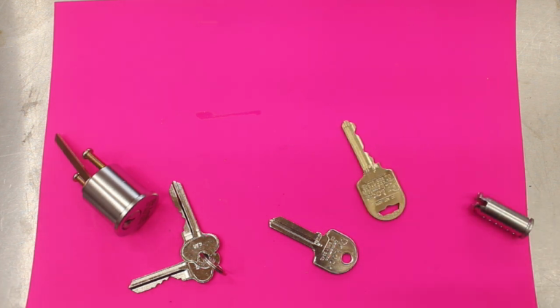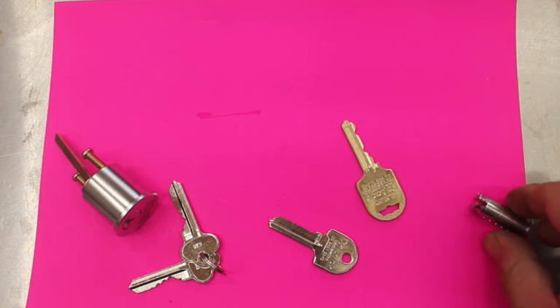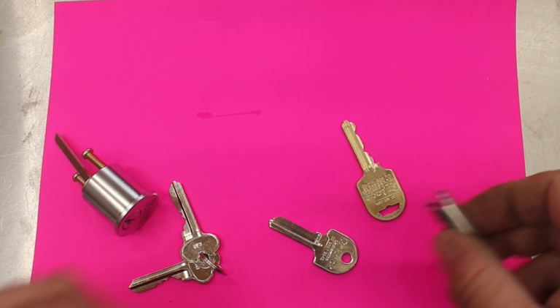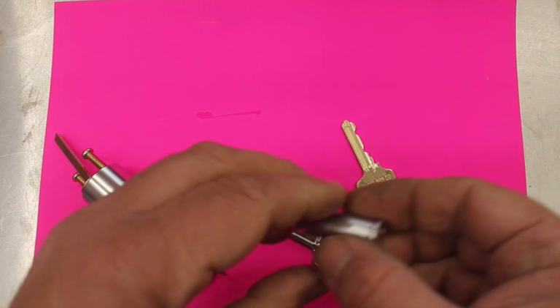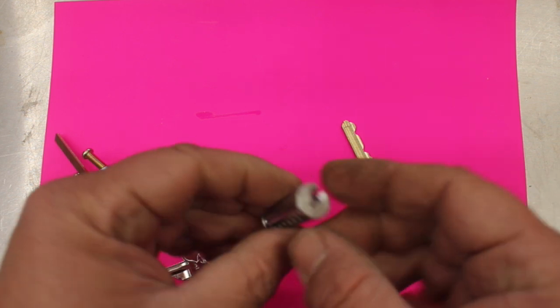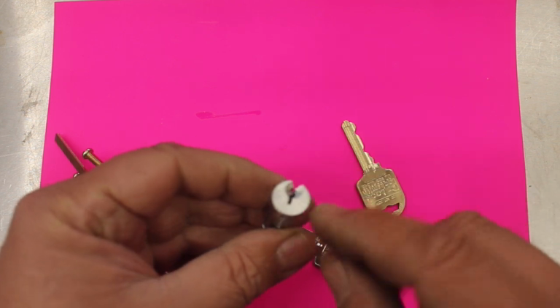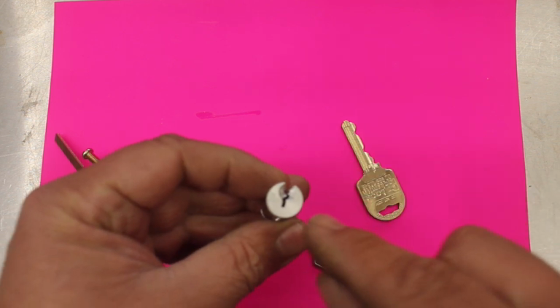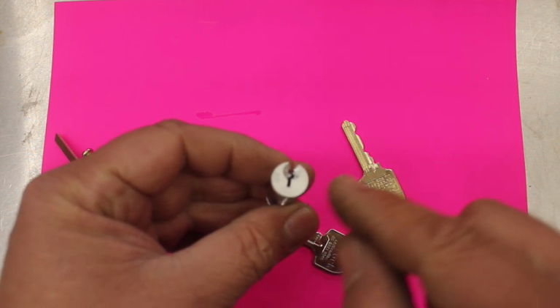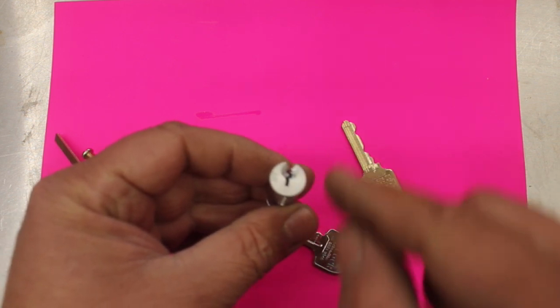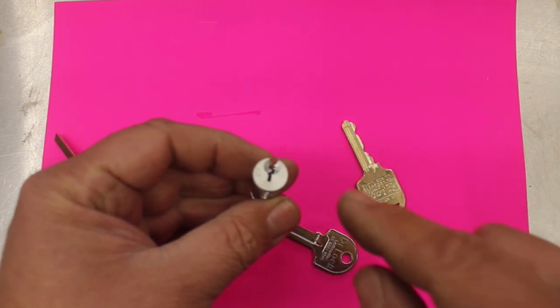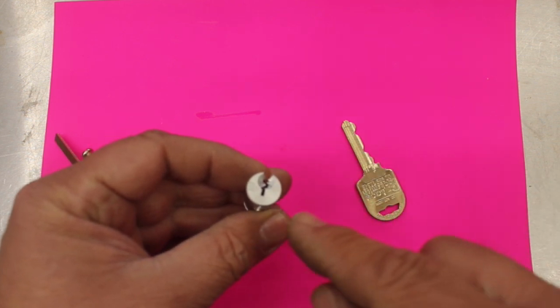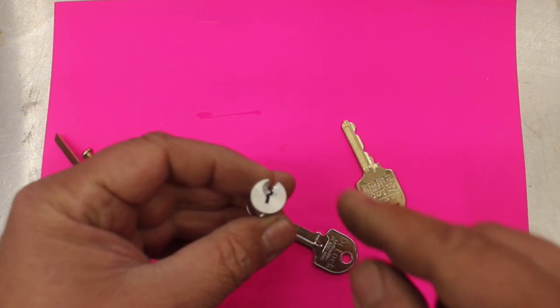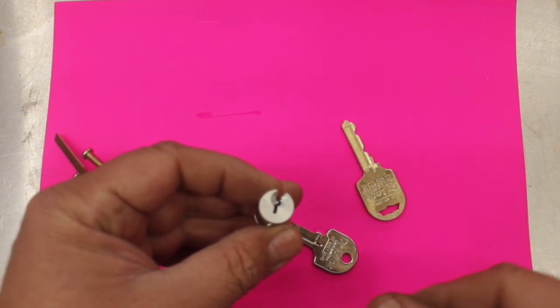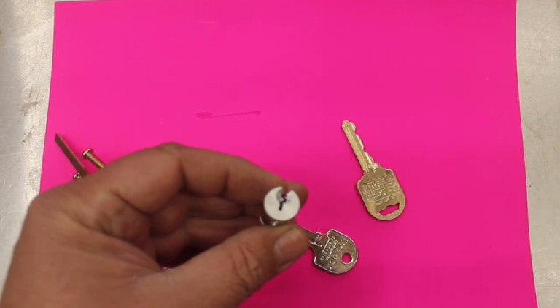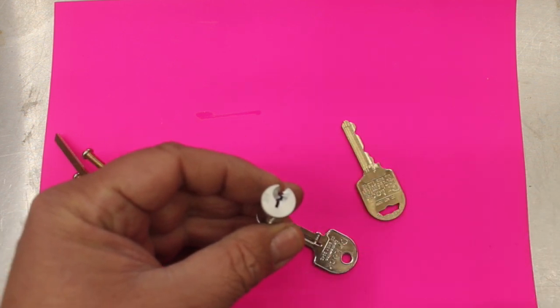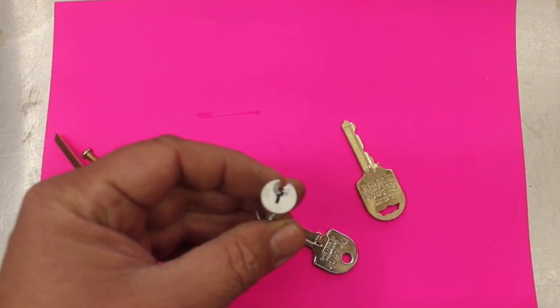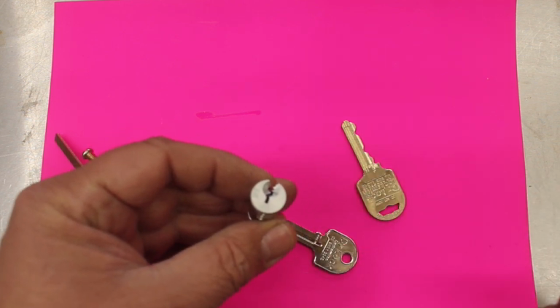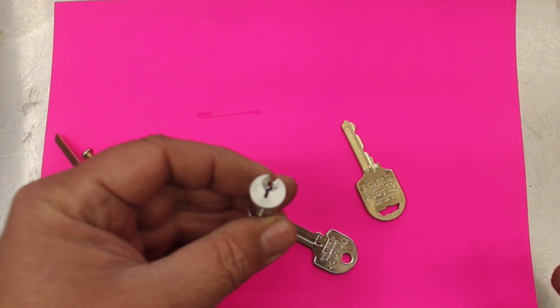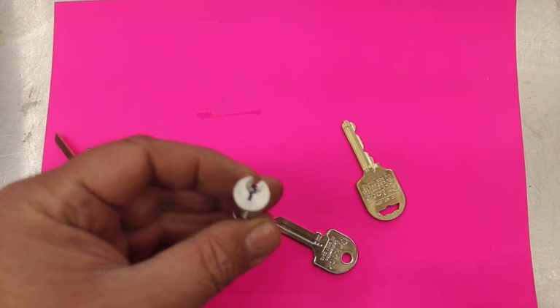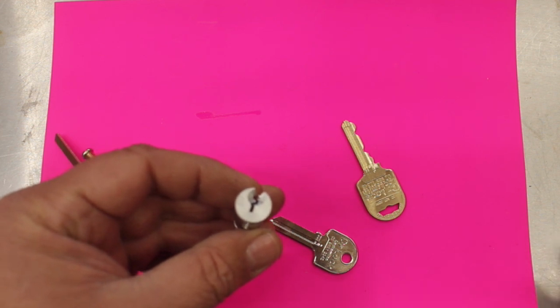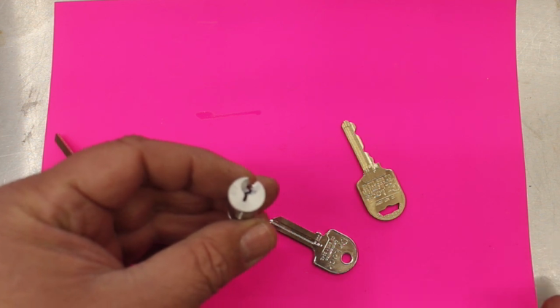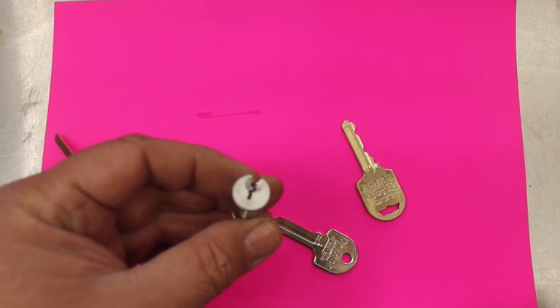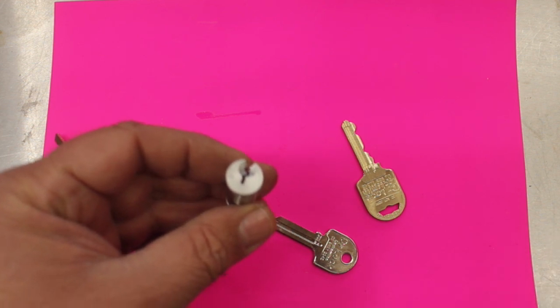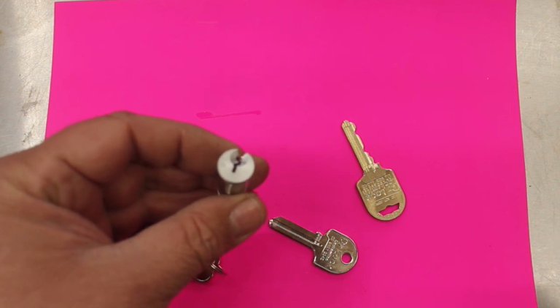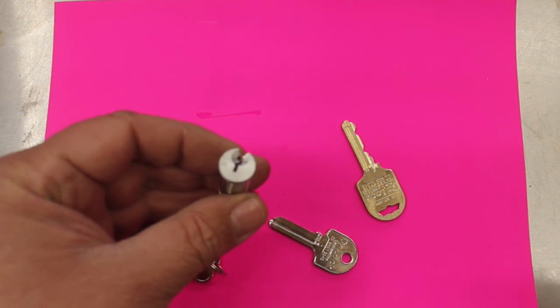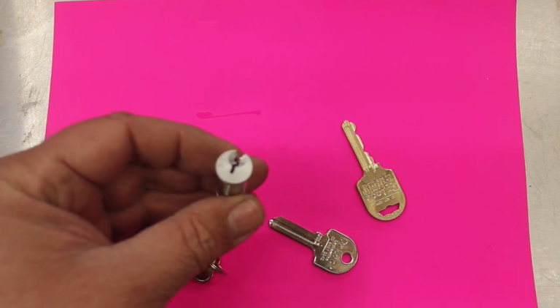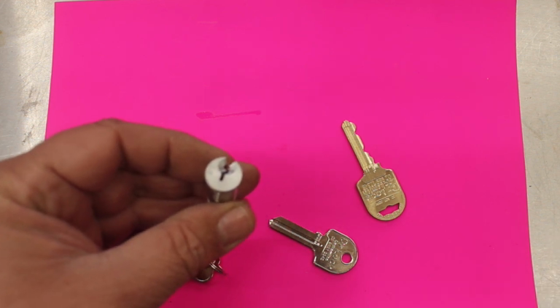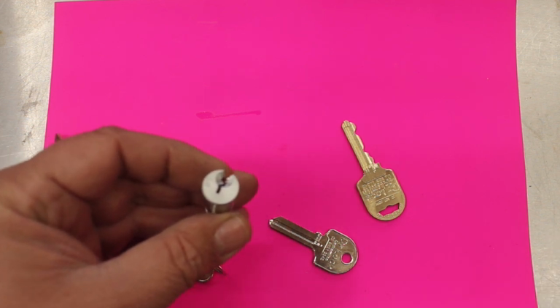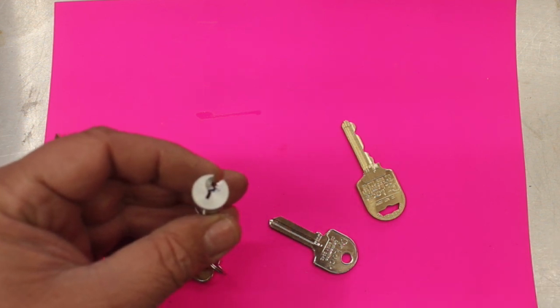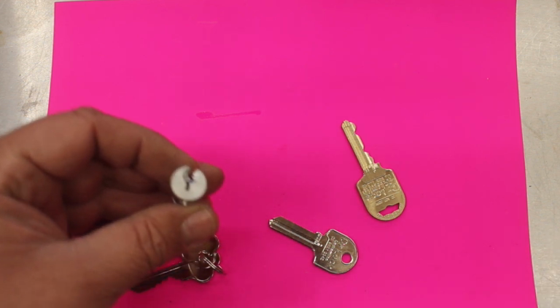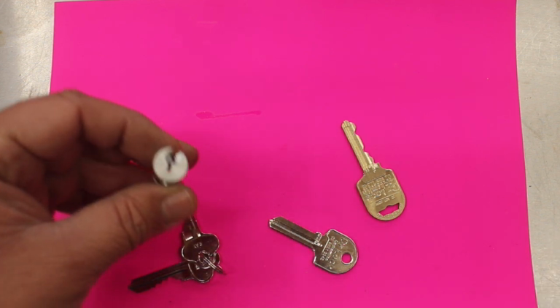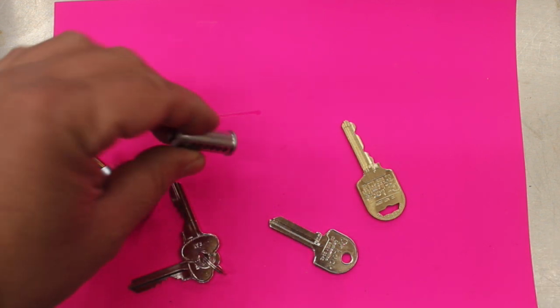The next benefit is that because of this profile here — with so many zigzags and grooves in it — it's a lot harder to manipulate the lock using lock picks, so you get extra protection from that. That's another good reason to have it.